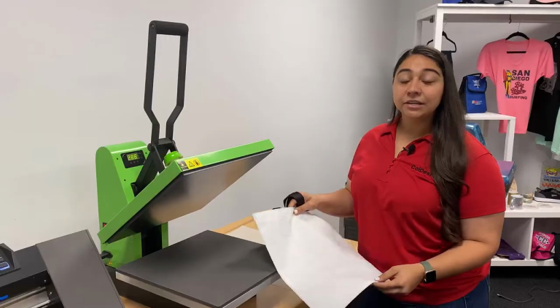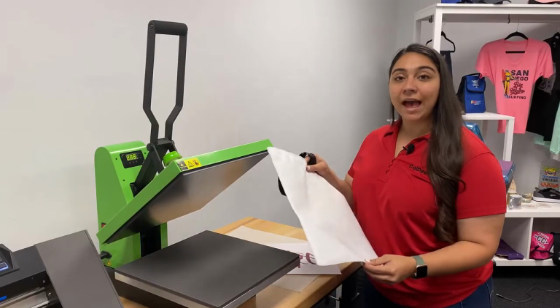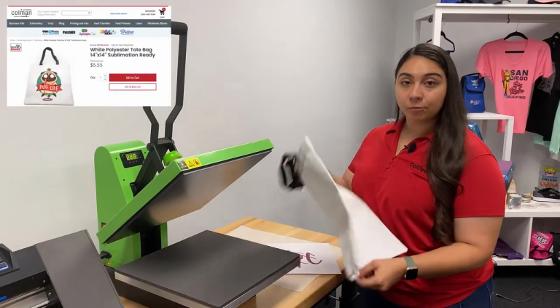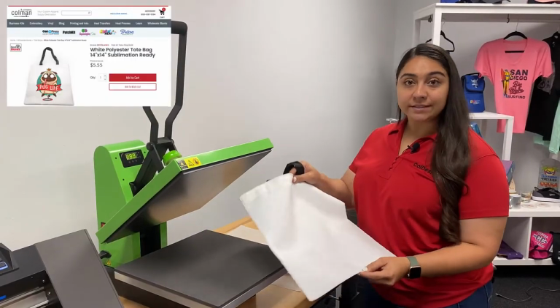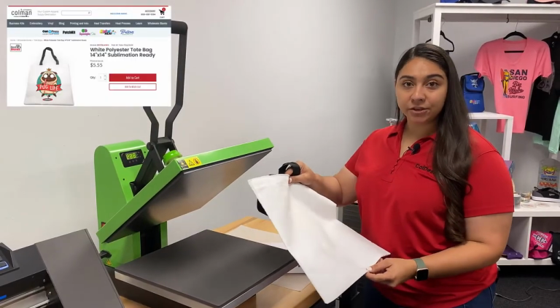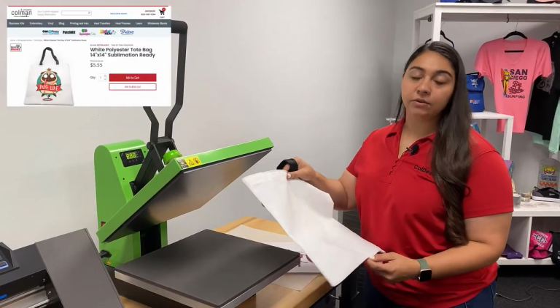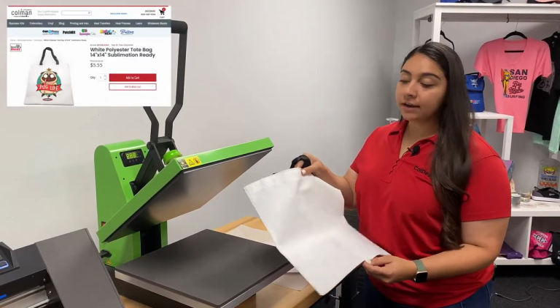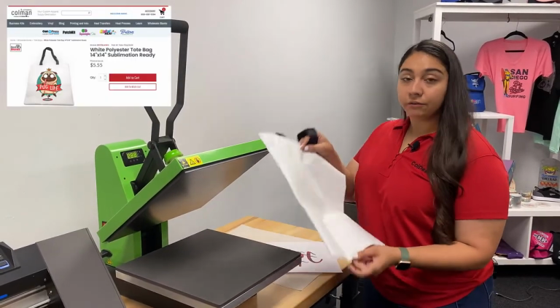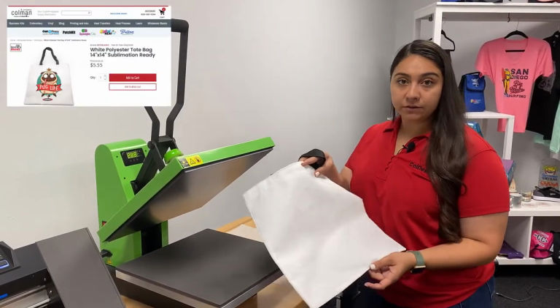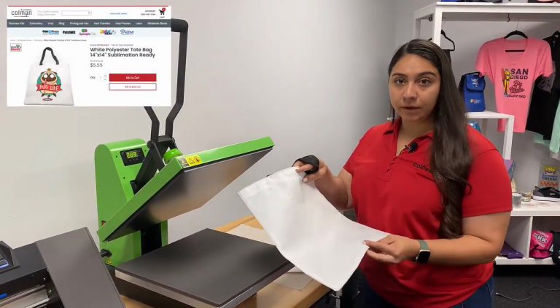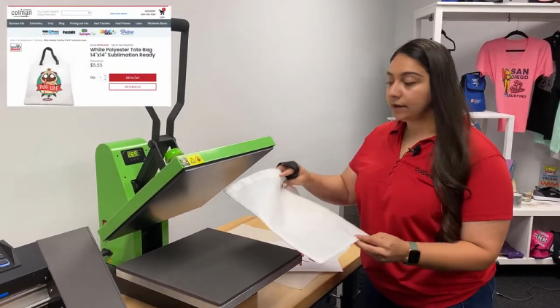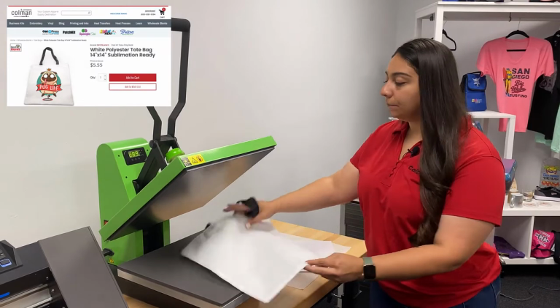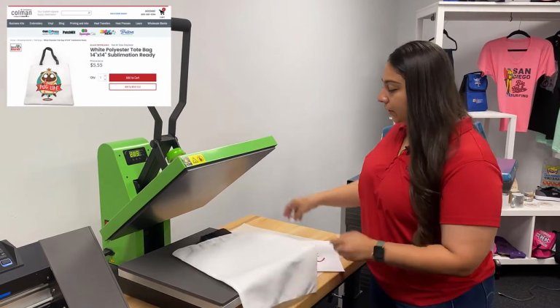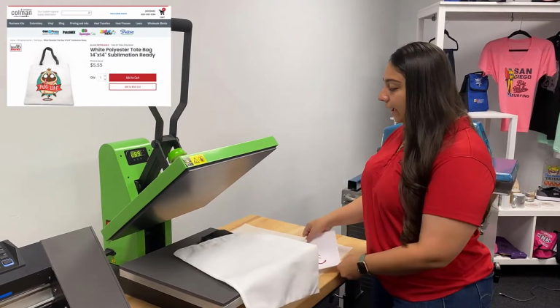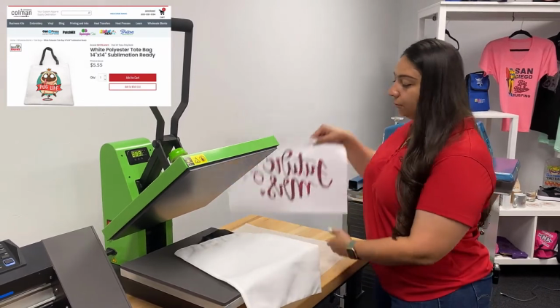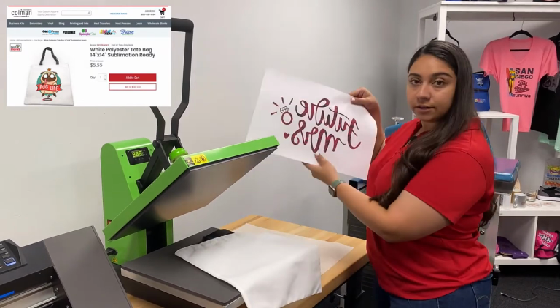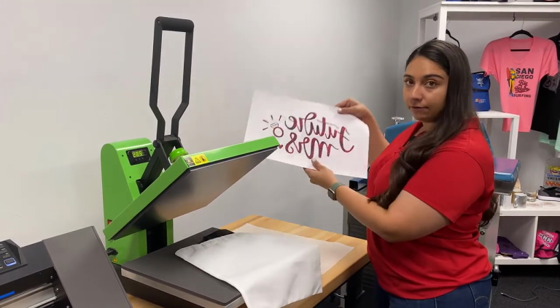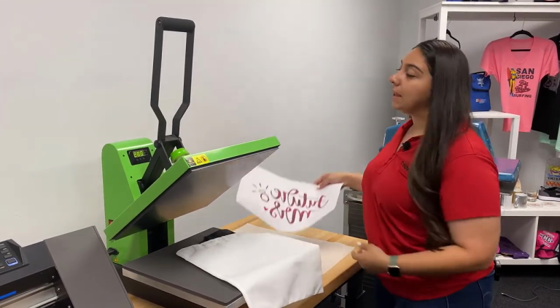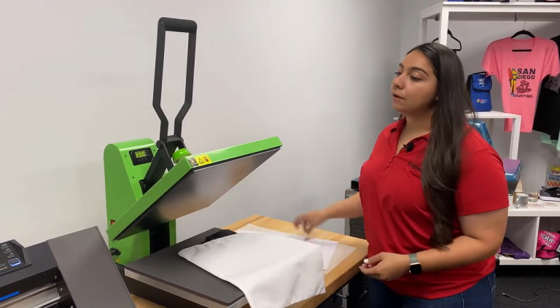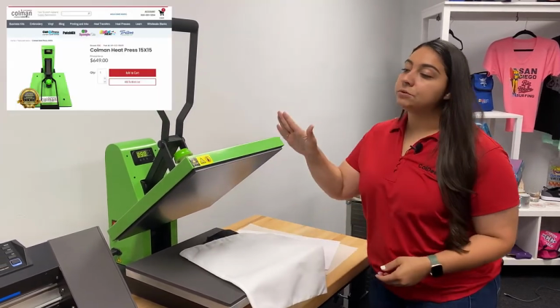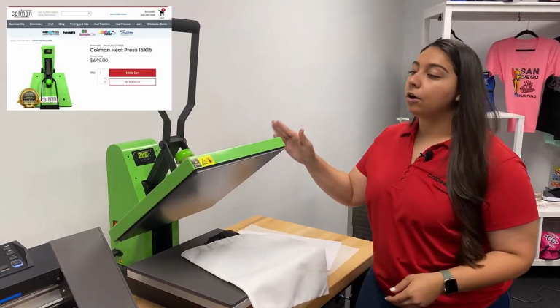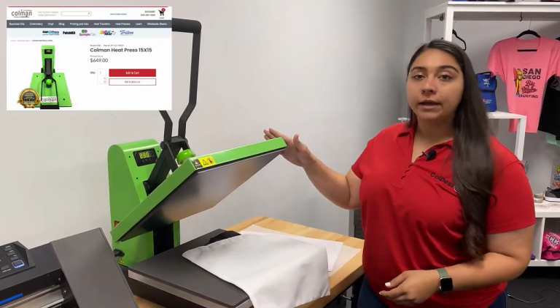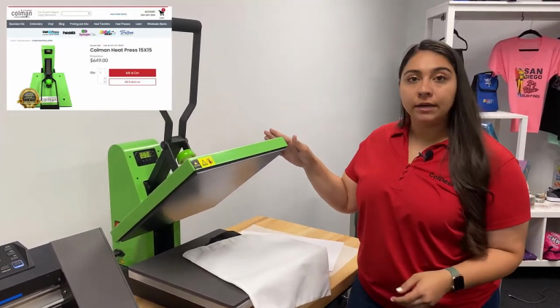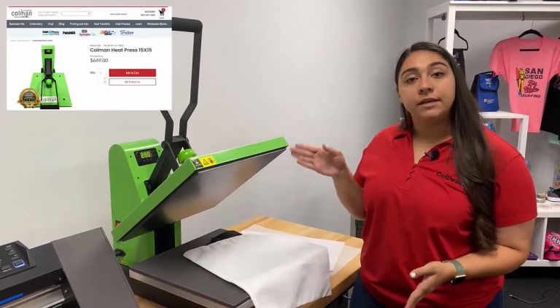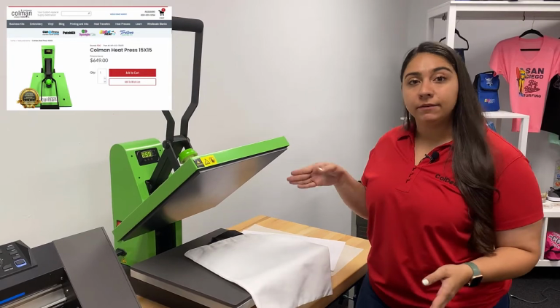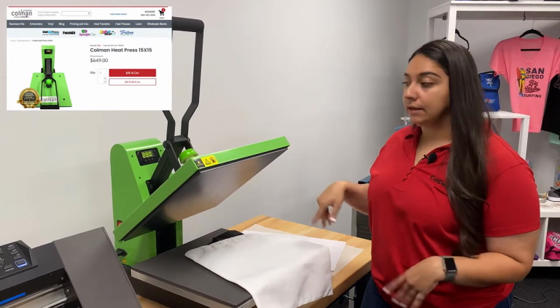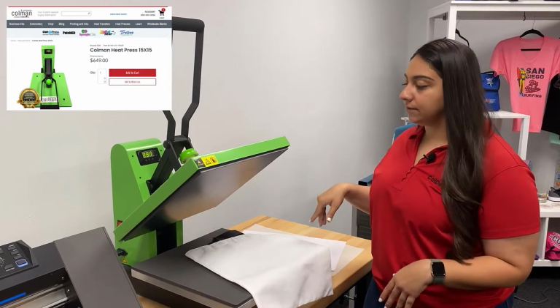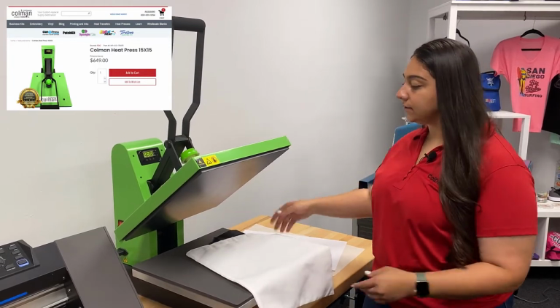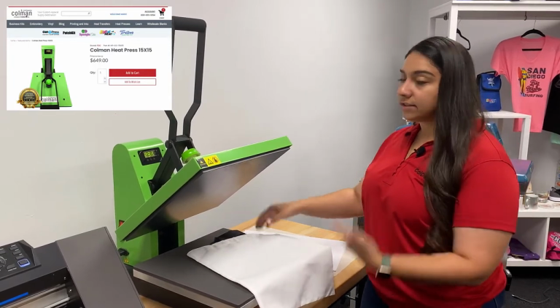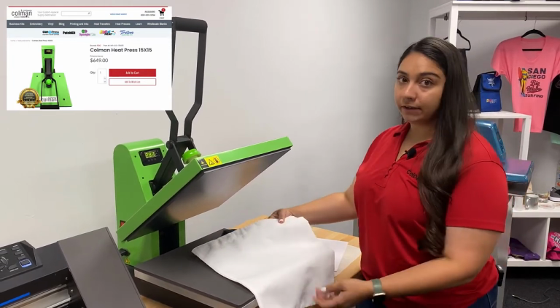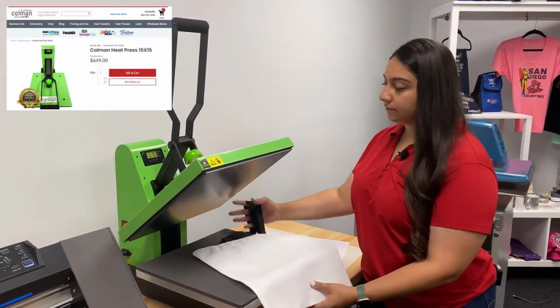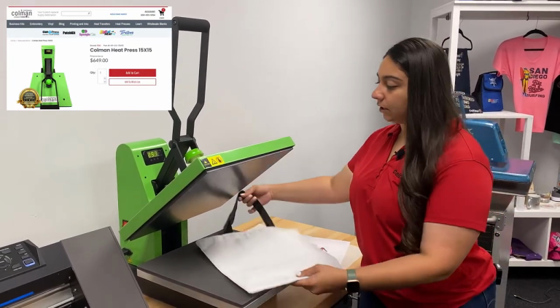We have our blank sublimation tote here and you can find this on ColemanandCompany.com. We have our printed graphic and then we're using our Coleman and Company 15 by 15 heat press for this — it's the perfect size for this tote.